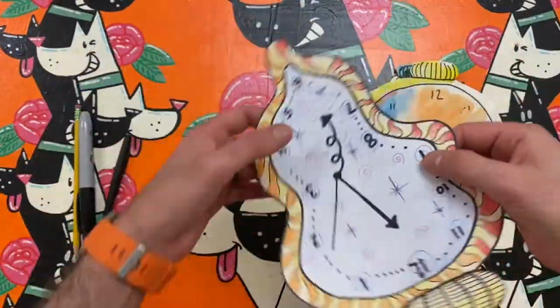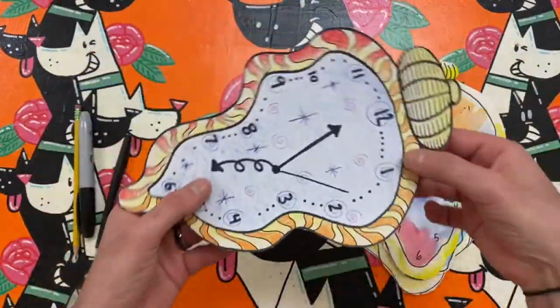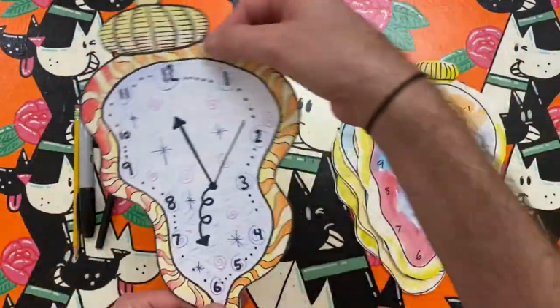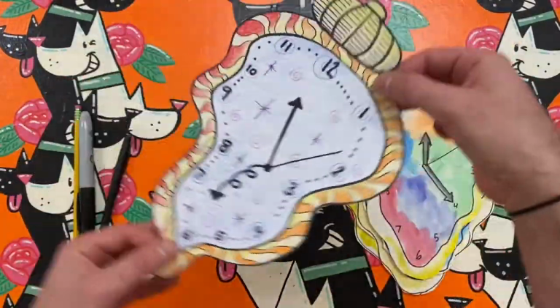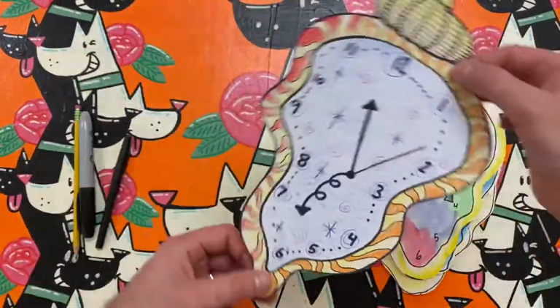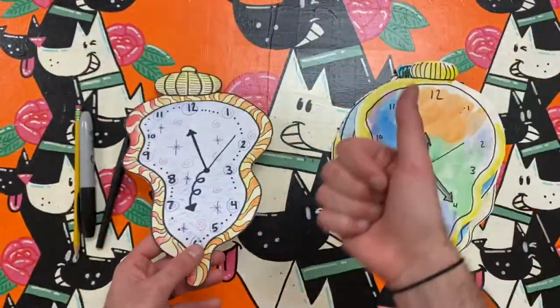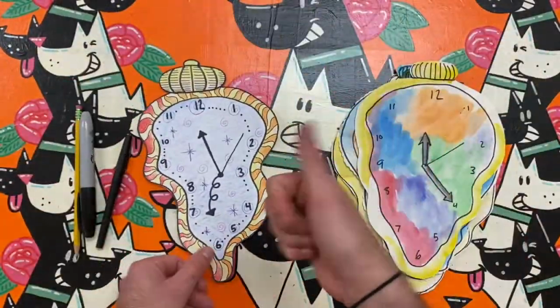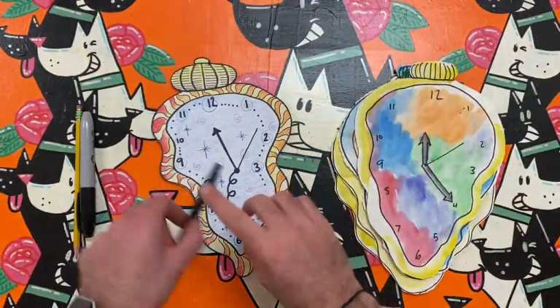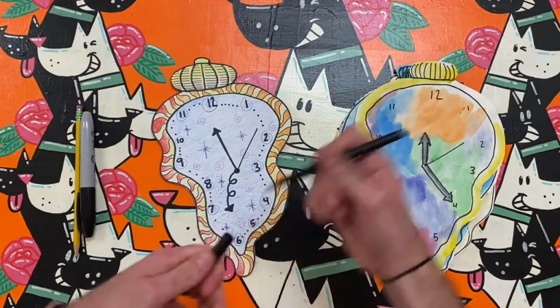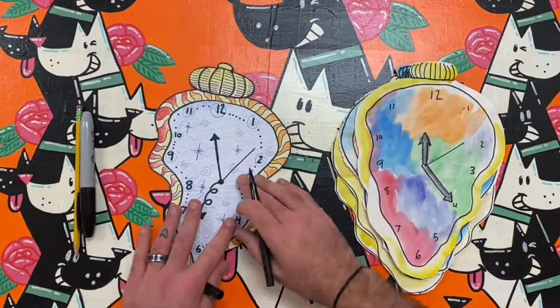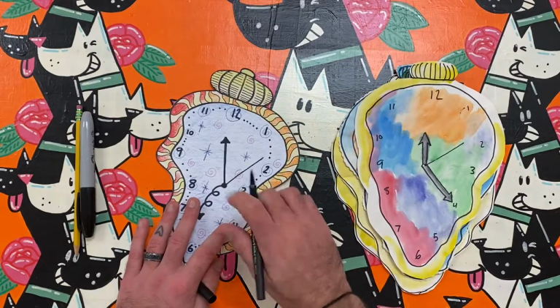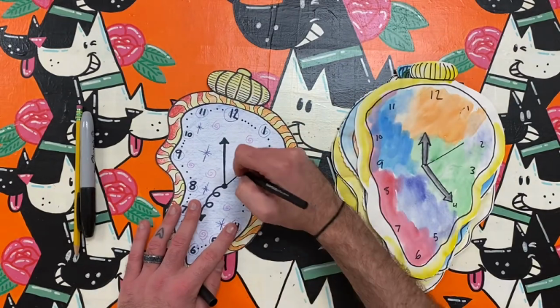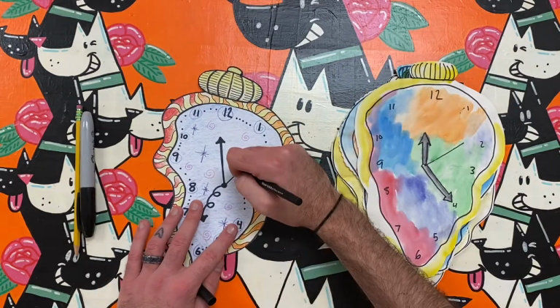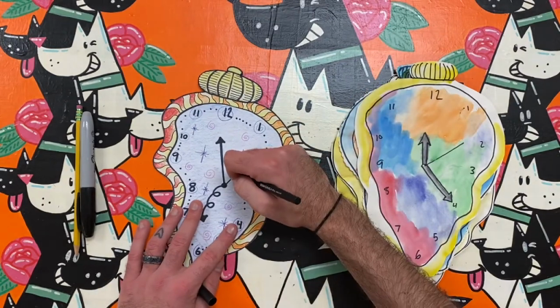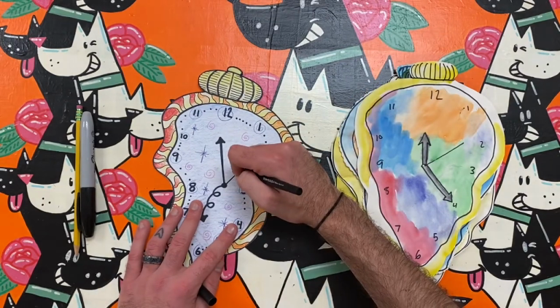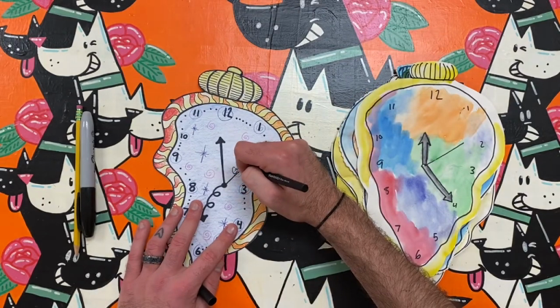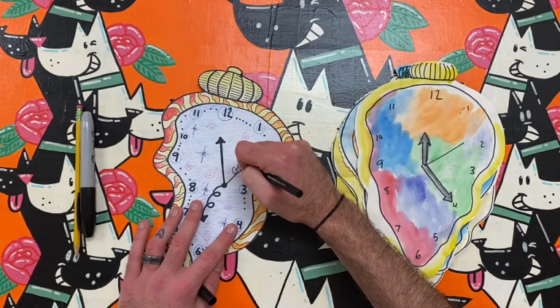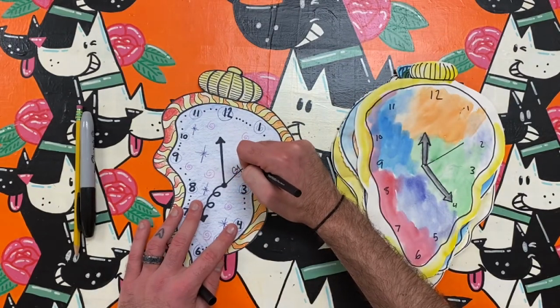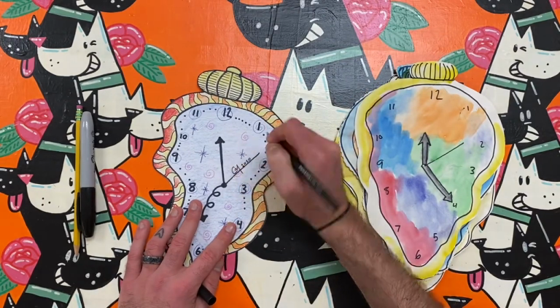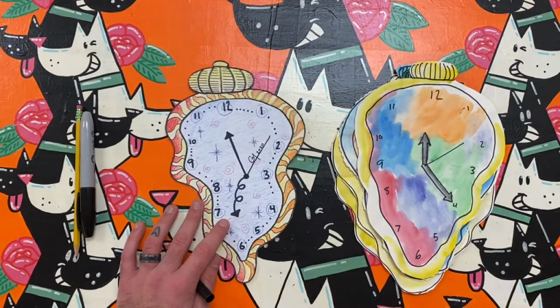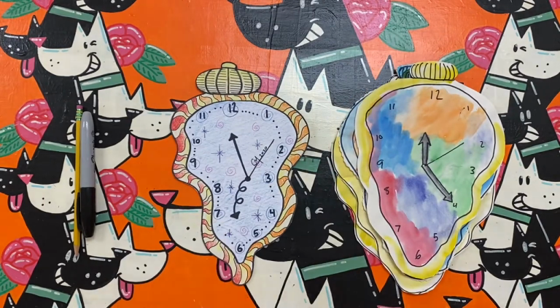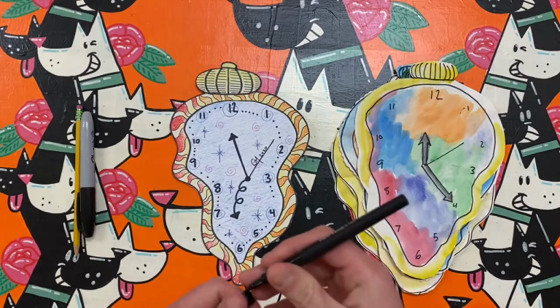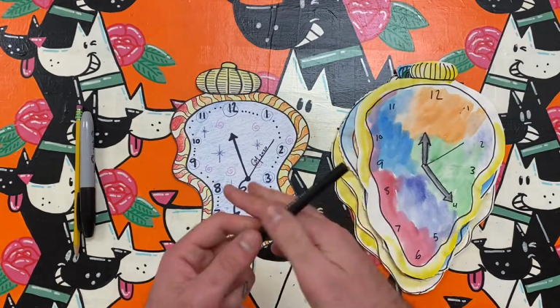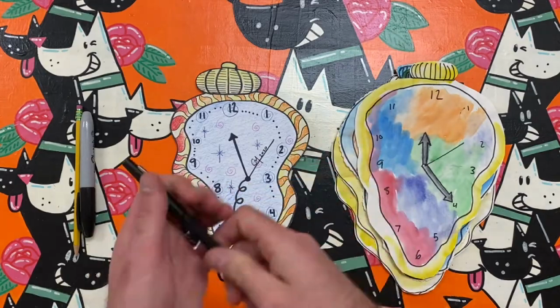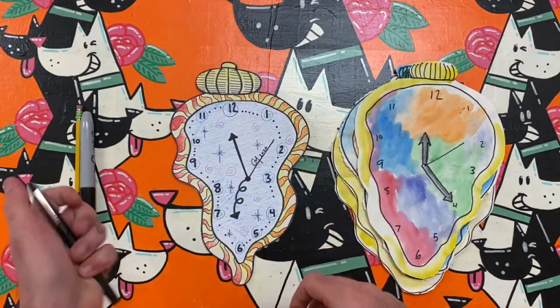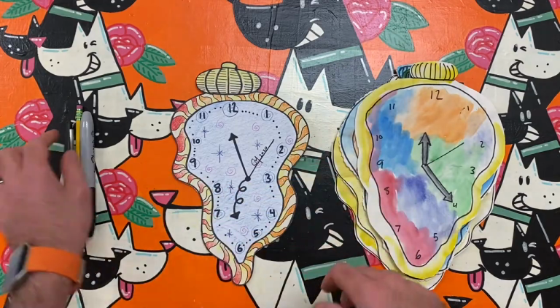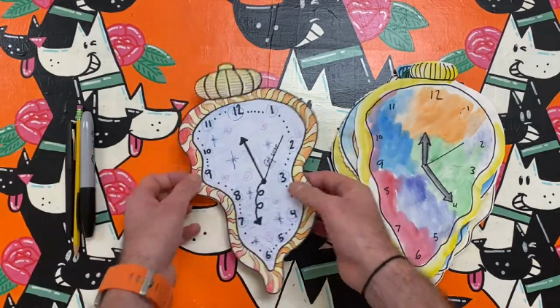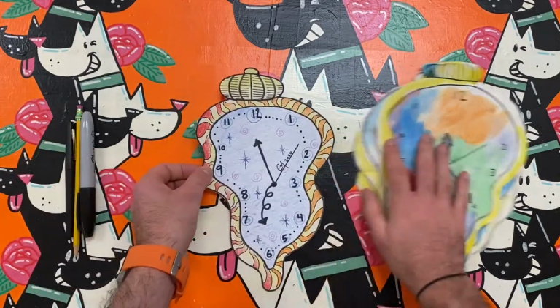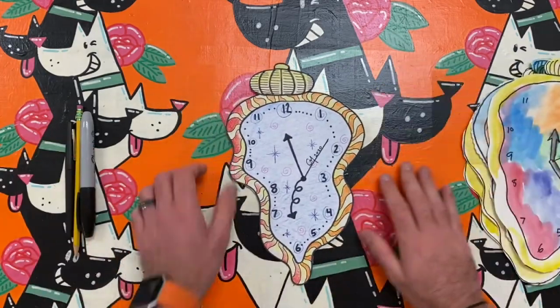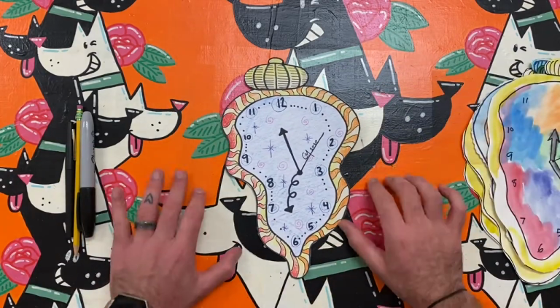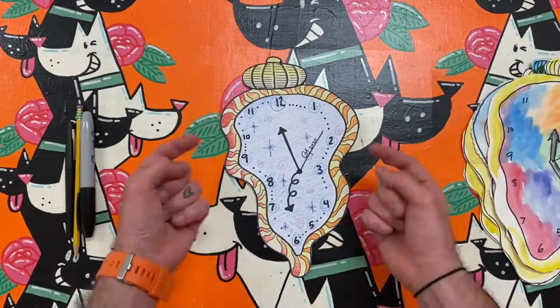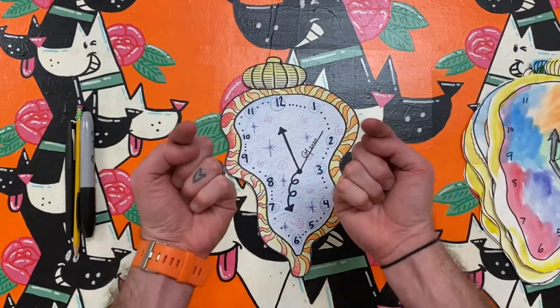Abstract art is really great because you can be creative and make a lot of your own choices. I think it is time for you to start working on your abstract clock. Happy making, artist. Enjoy!